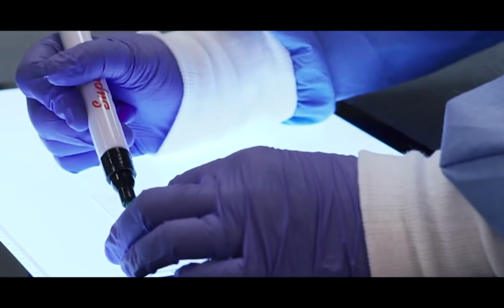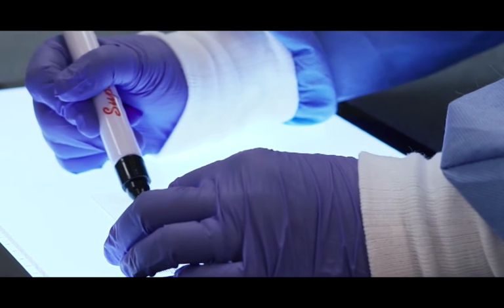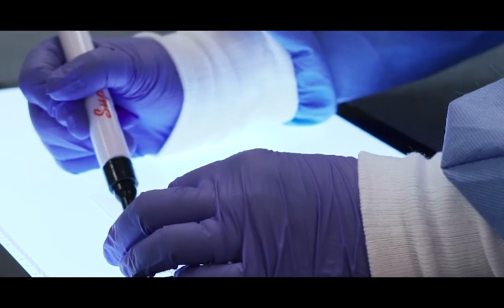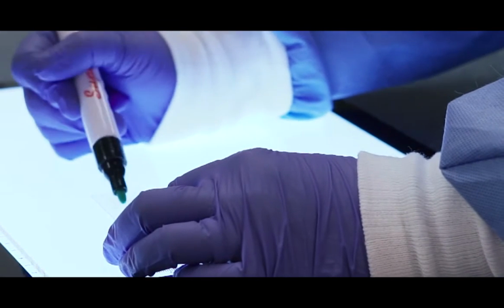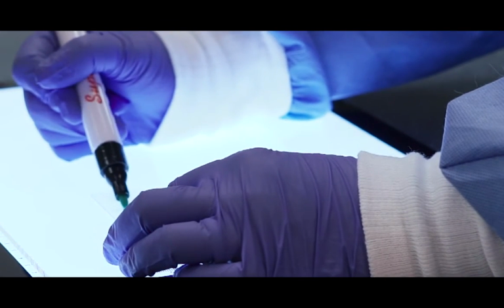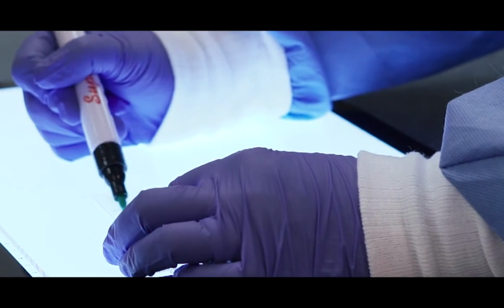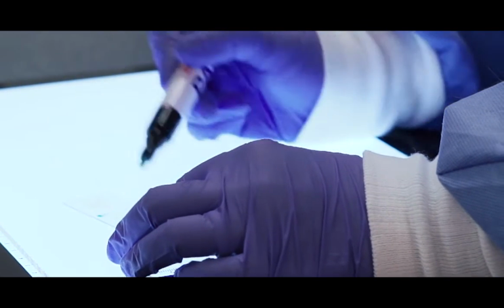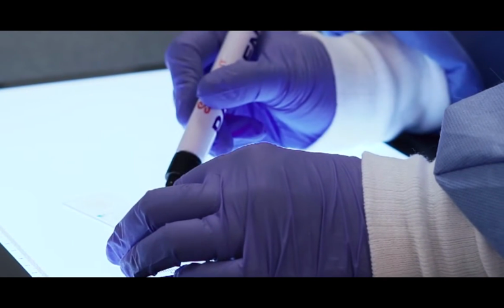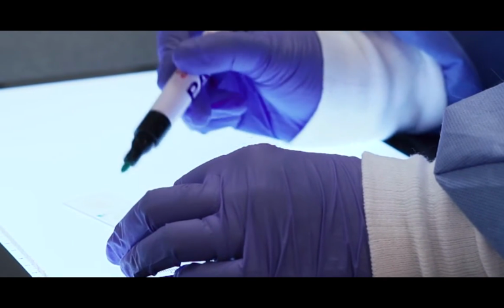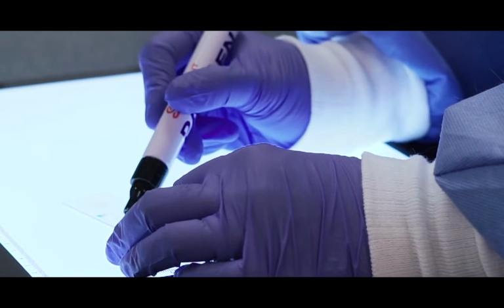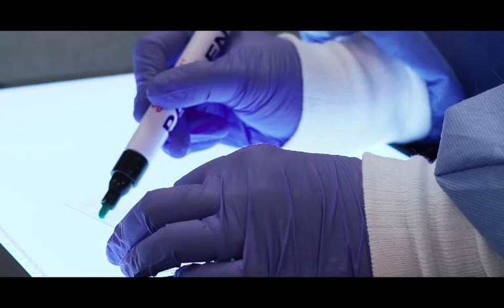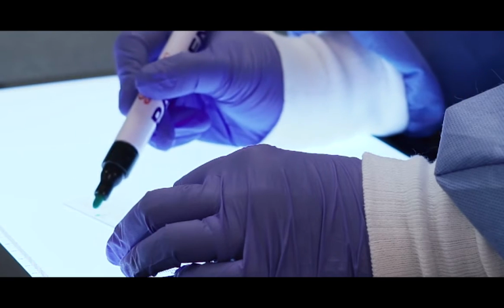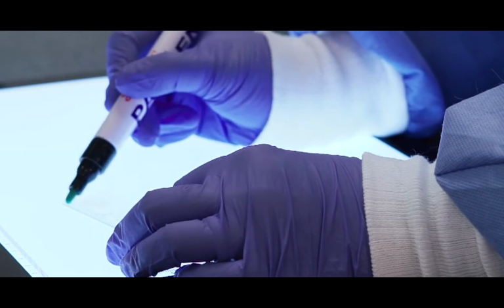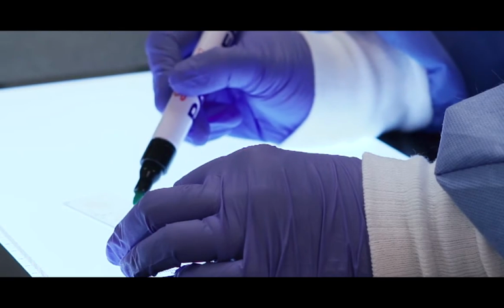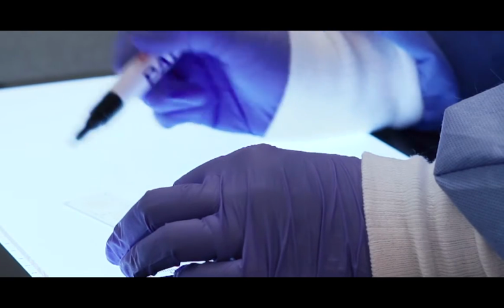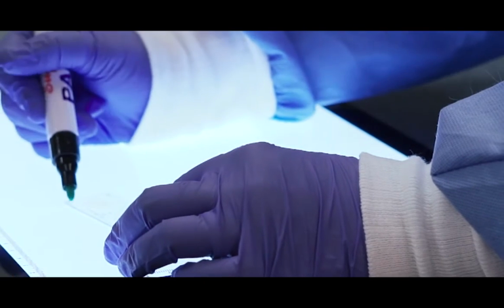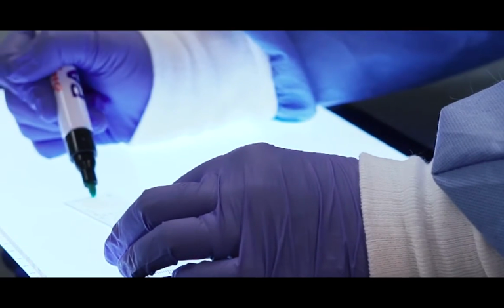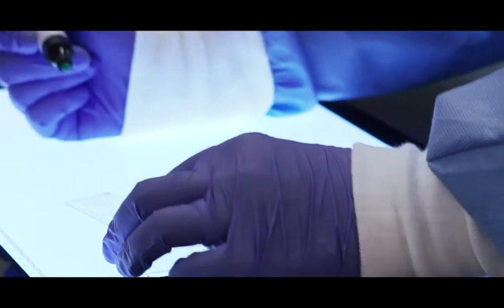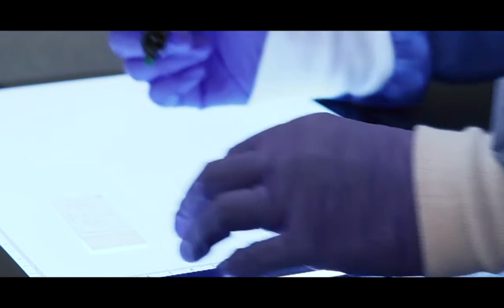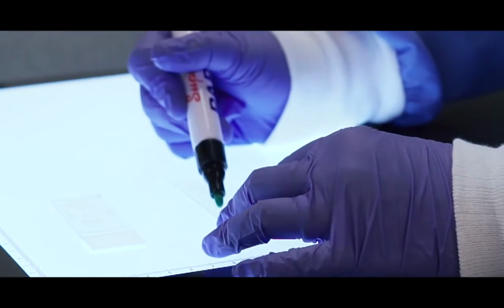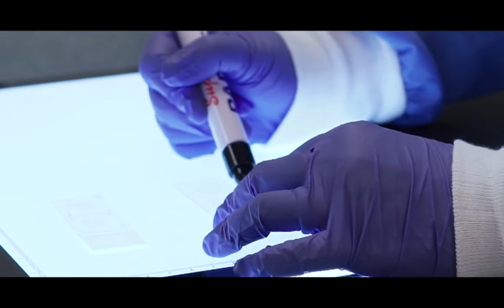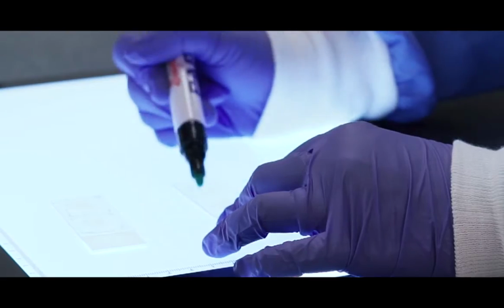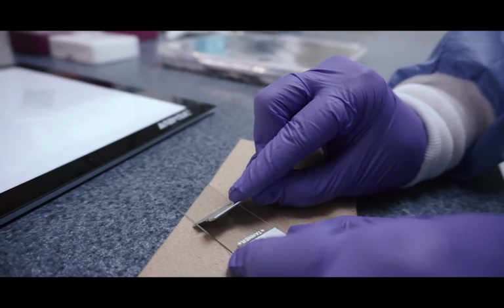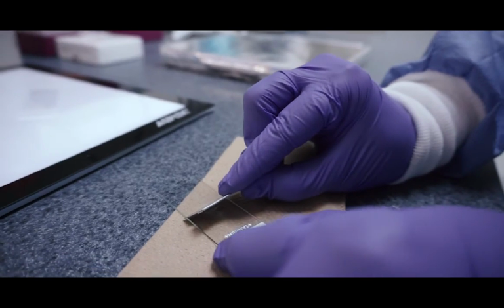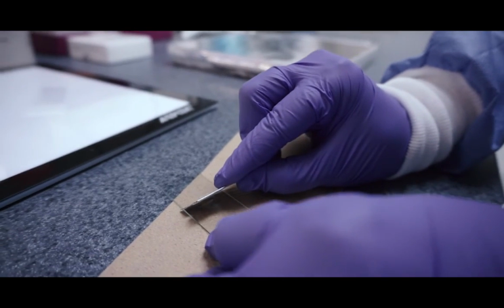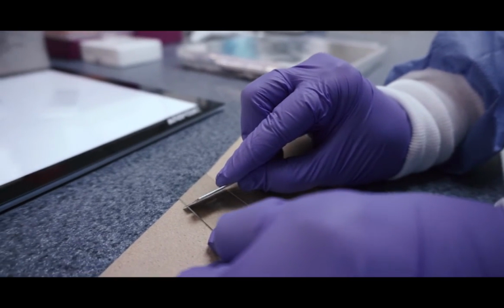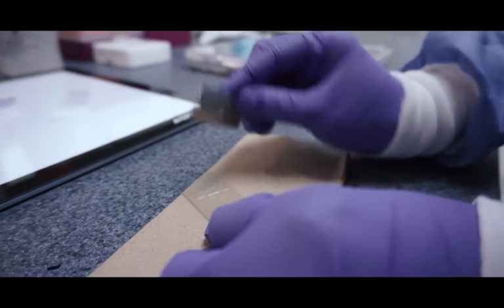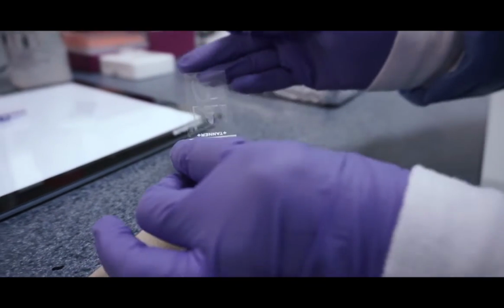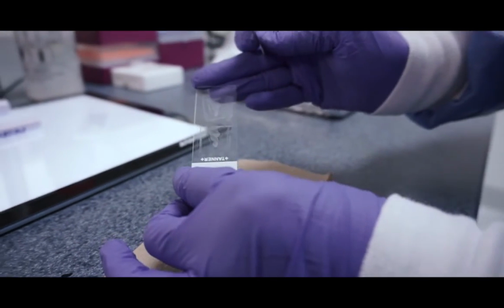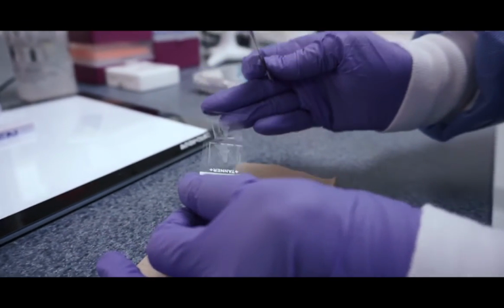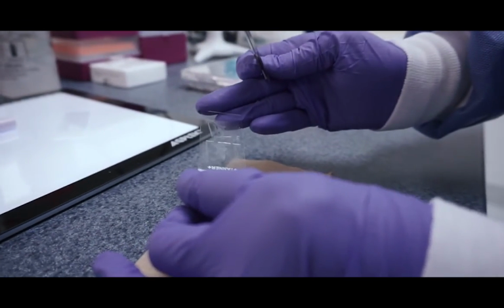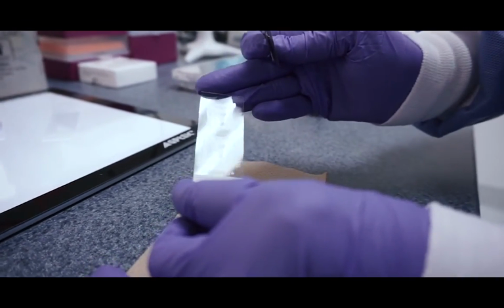If your sections were prepared in OCT freezing medium, the pen should be applied directly to the glass, not on top of the OCT around the section. You may need to carefully scrape away some of the OCT to create a border of clean glass around the section.